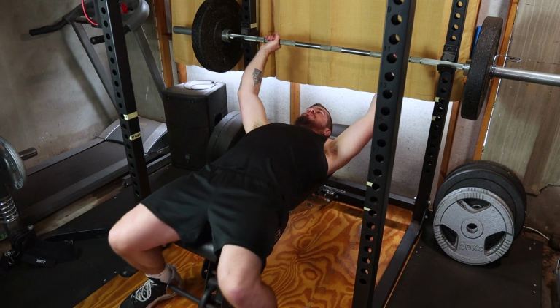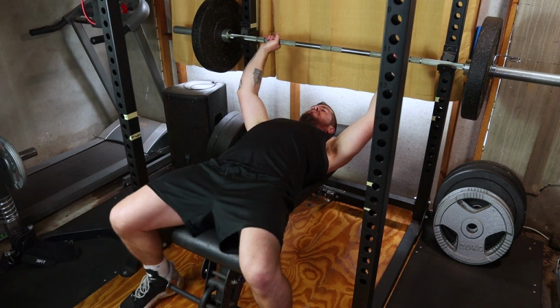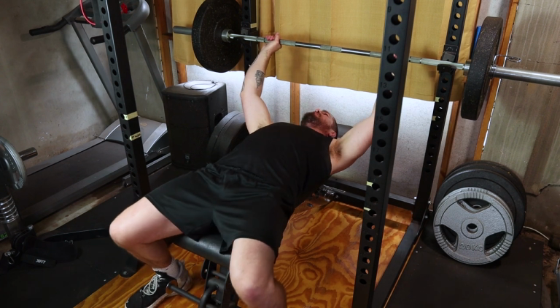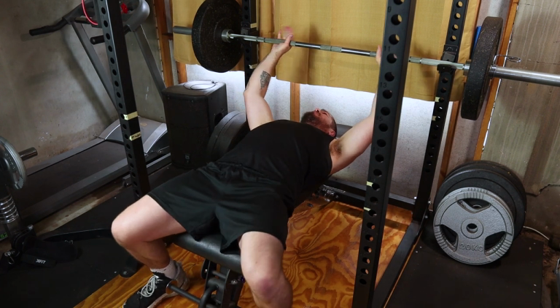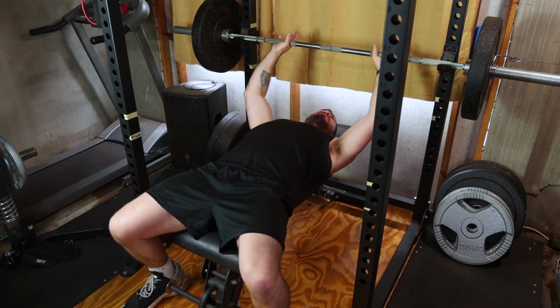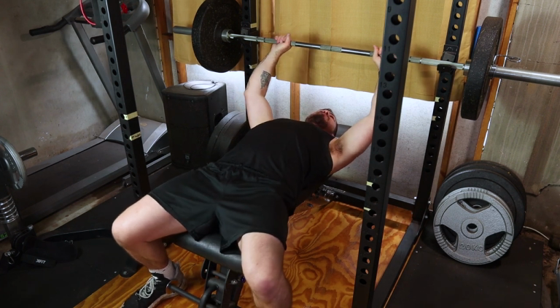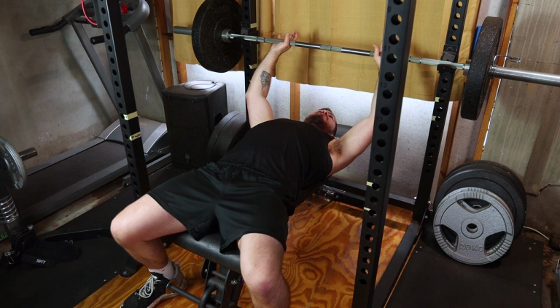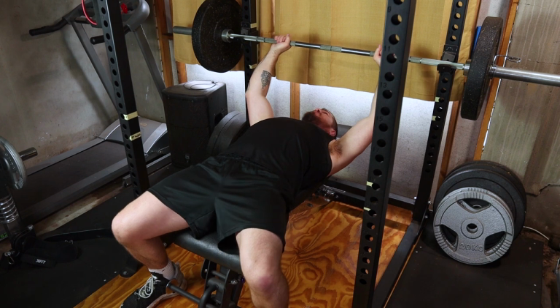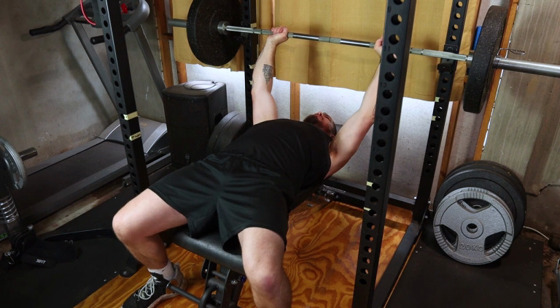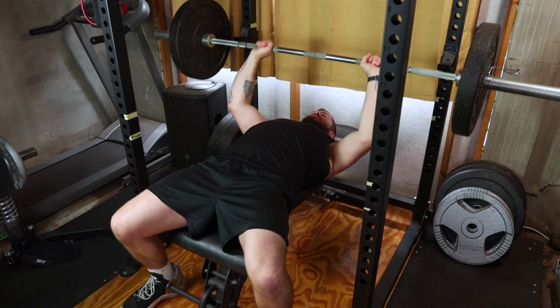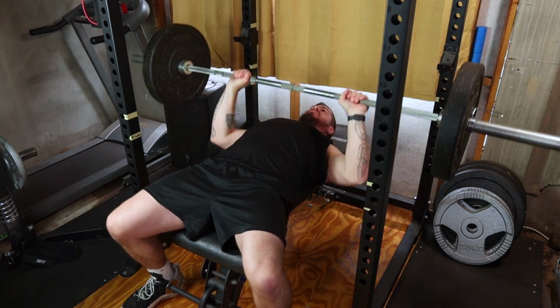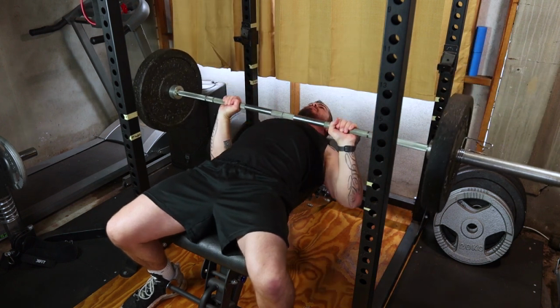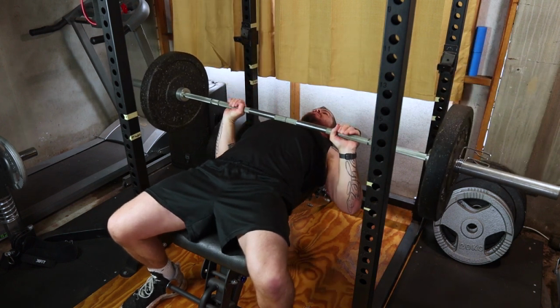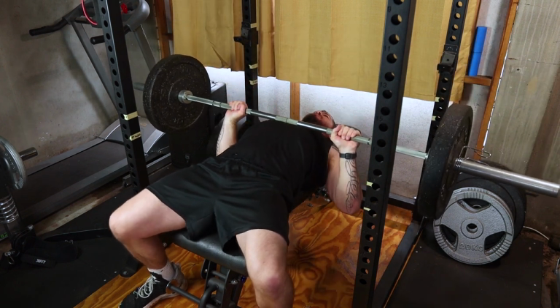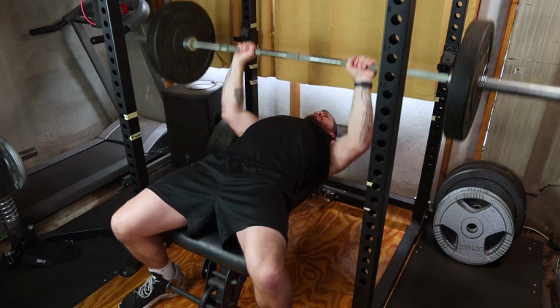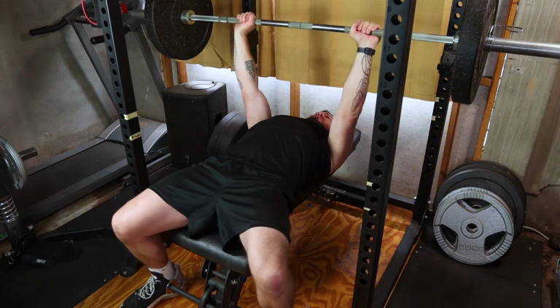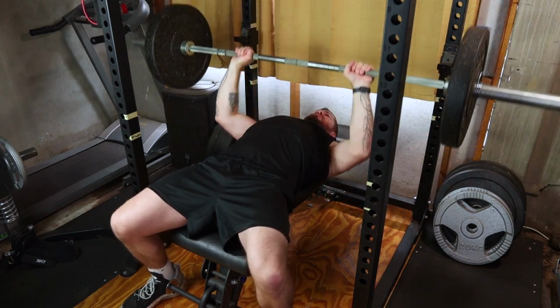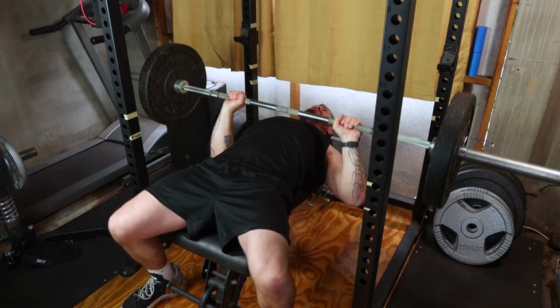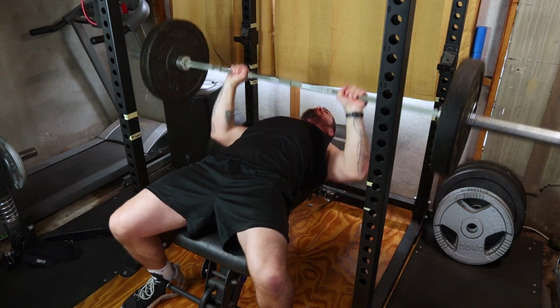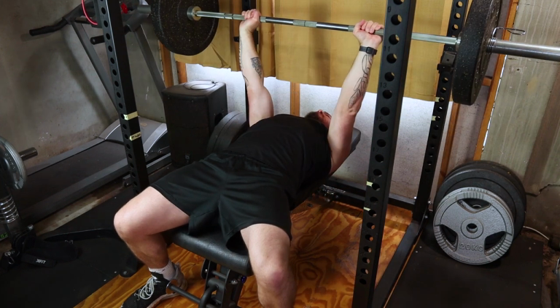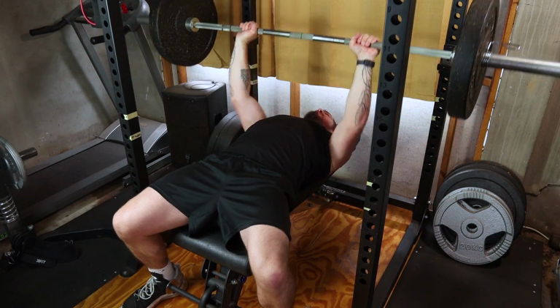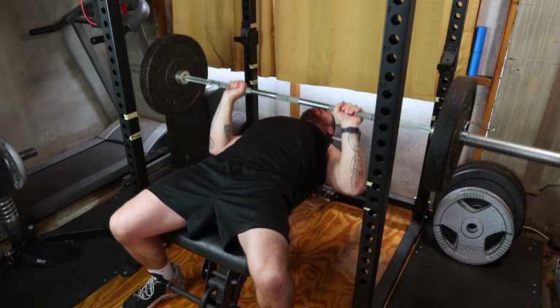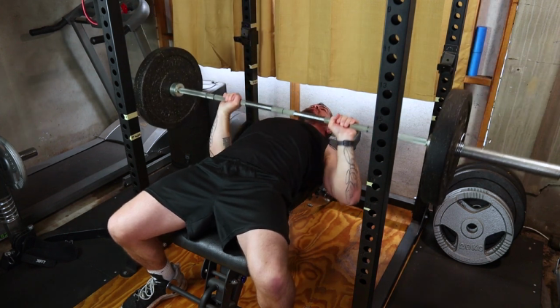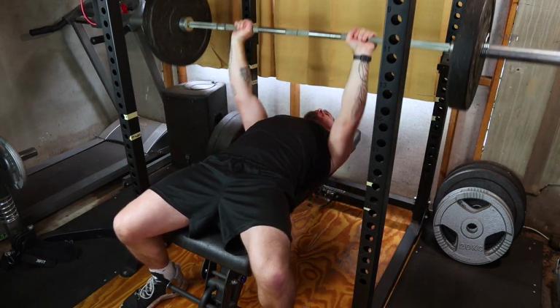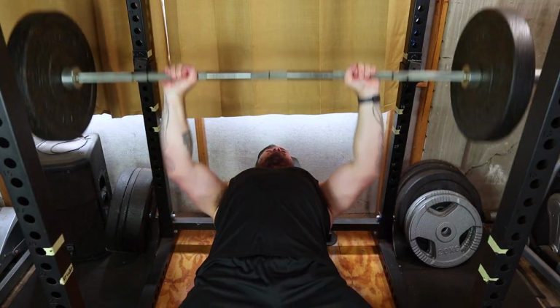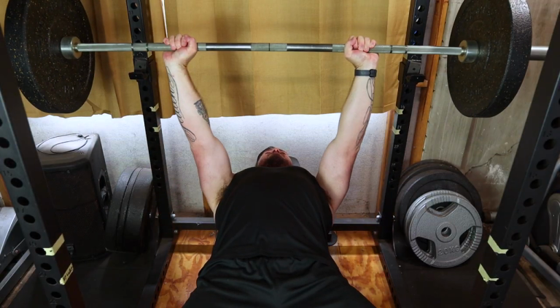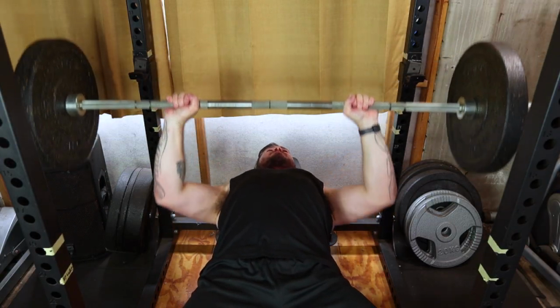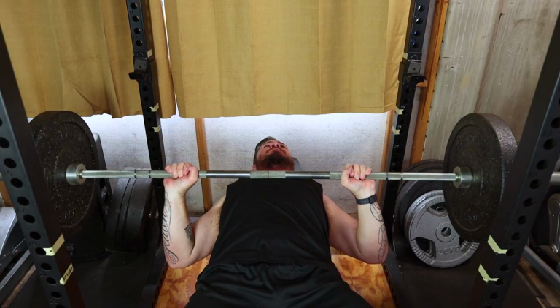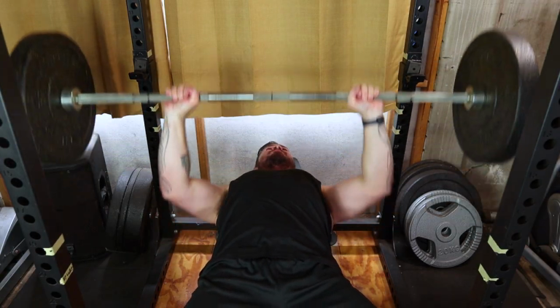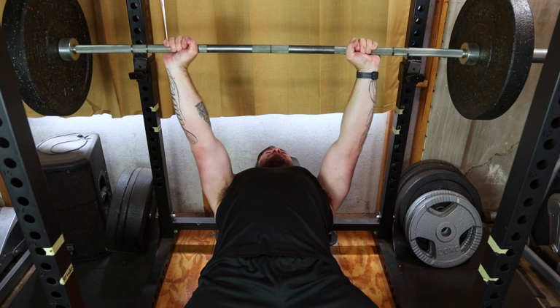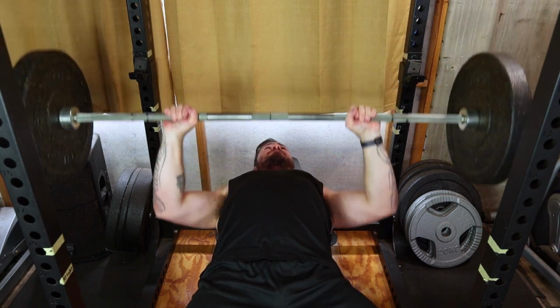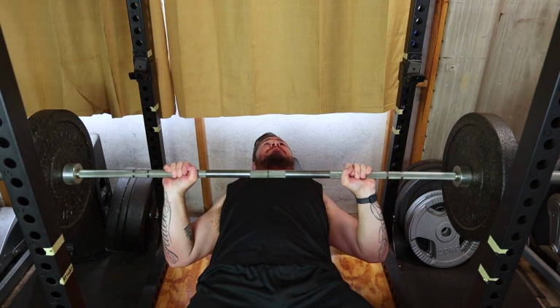Starting strong with the classic barbell bench press. This compound movement is the cornerstone of chest development. Lie on the bench, grip the bar just outside shoulder width and press up. Aim for four sets of eight to ten reps for optimal chest activation.